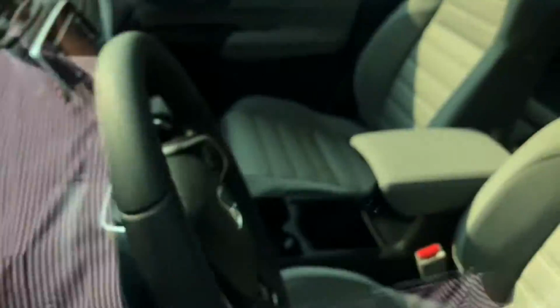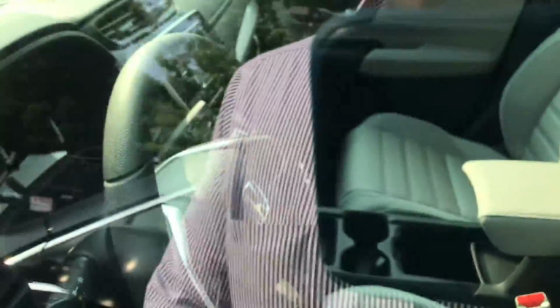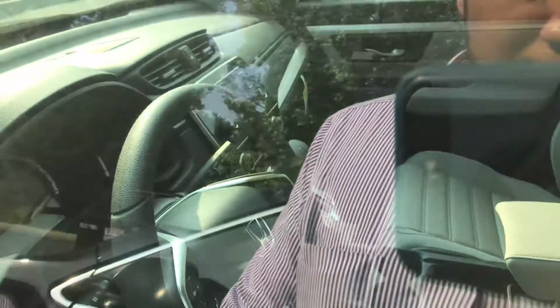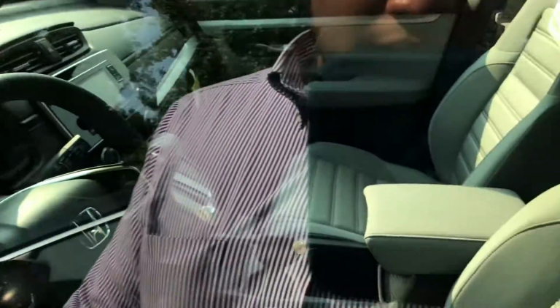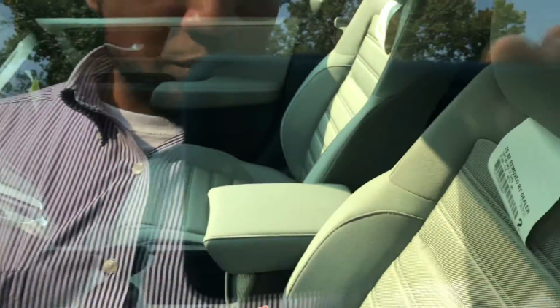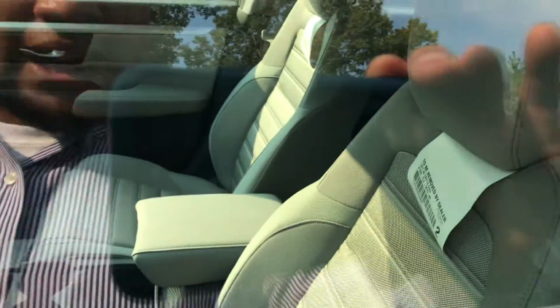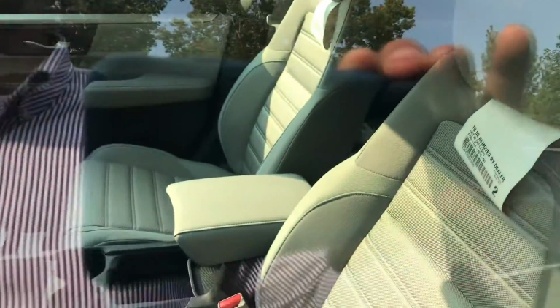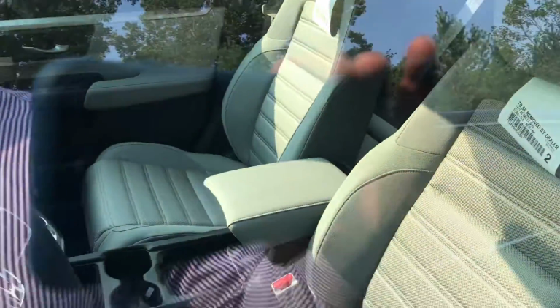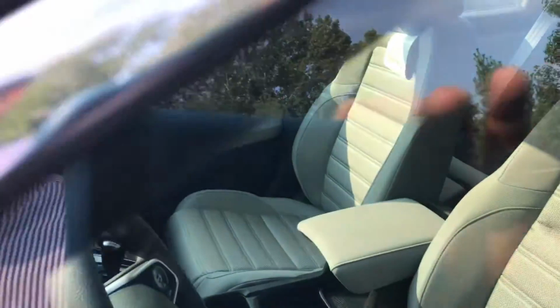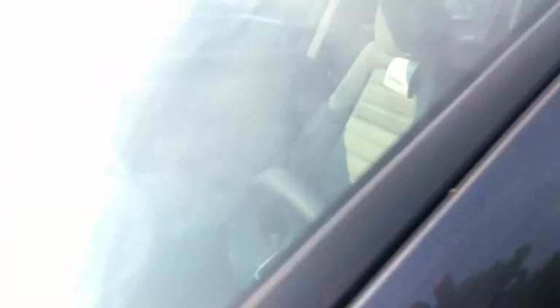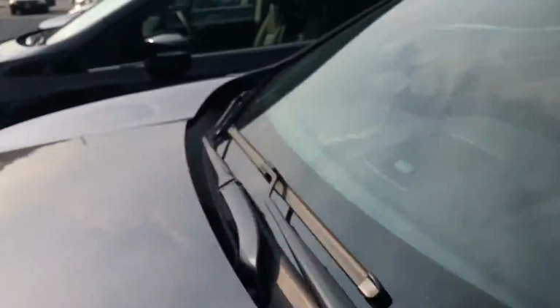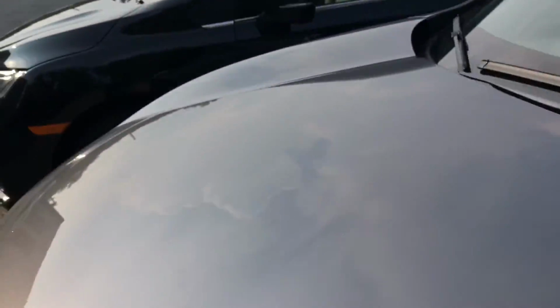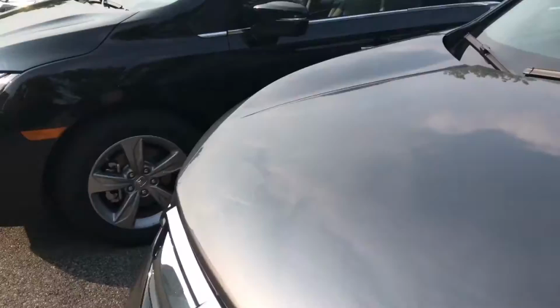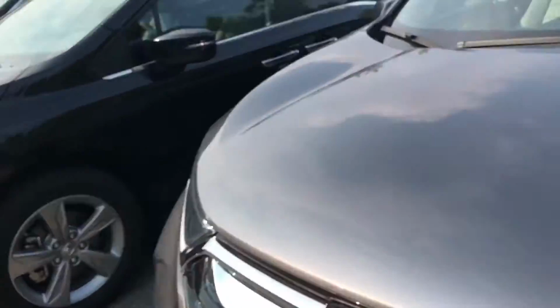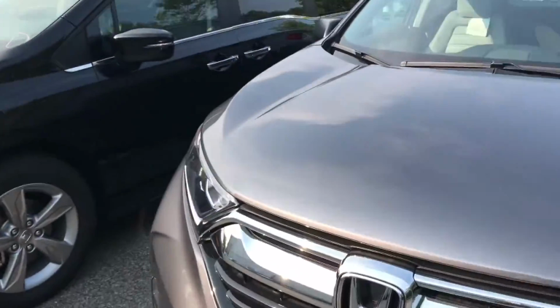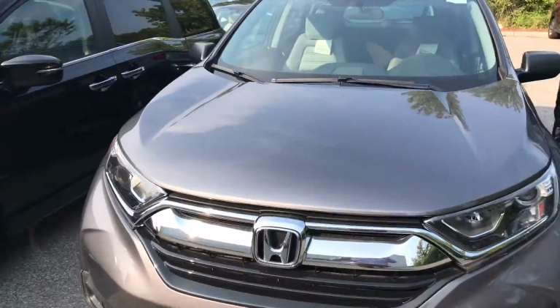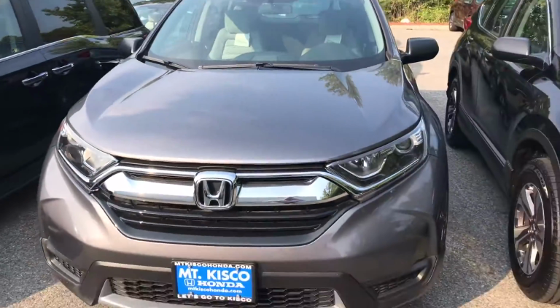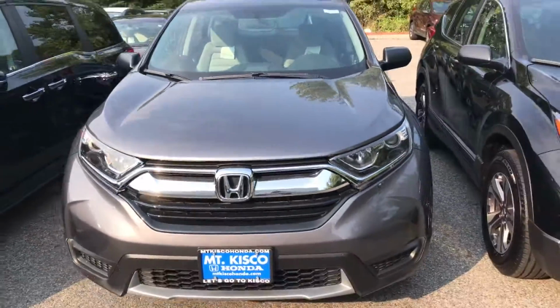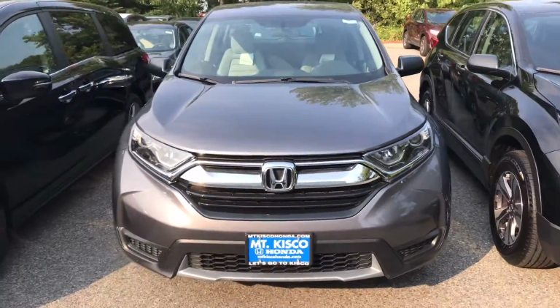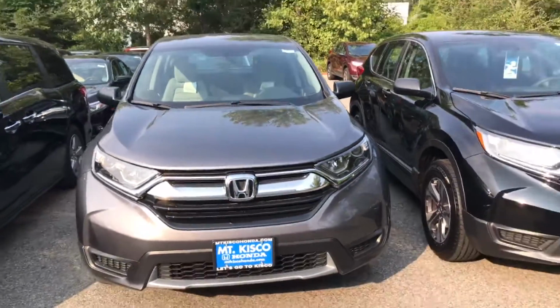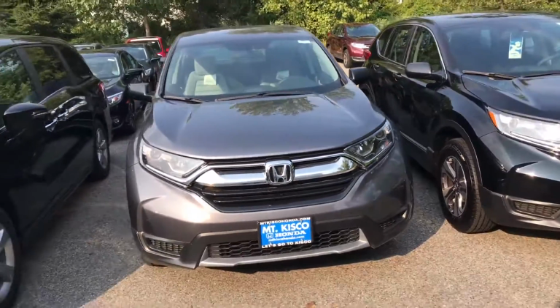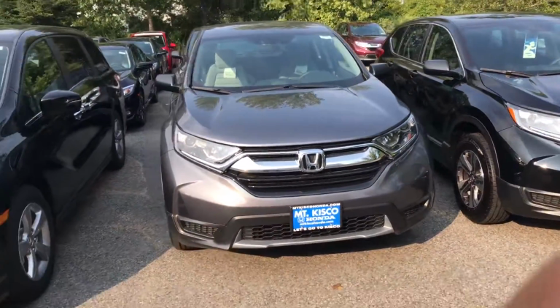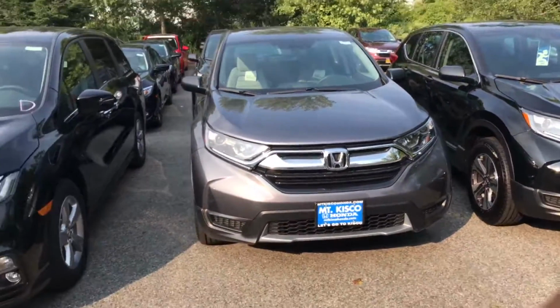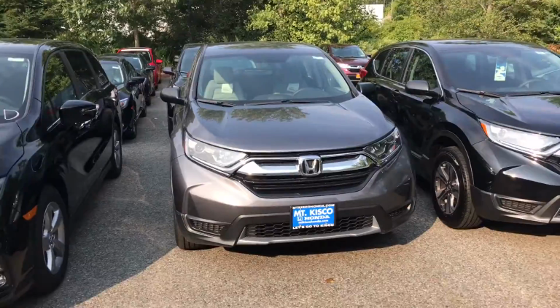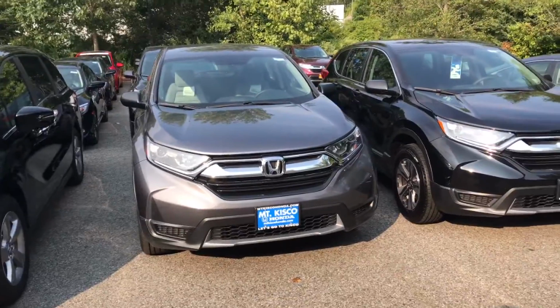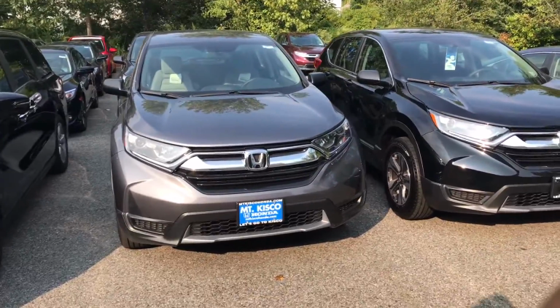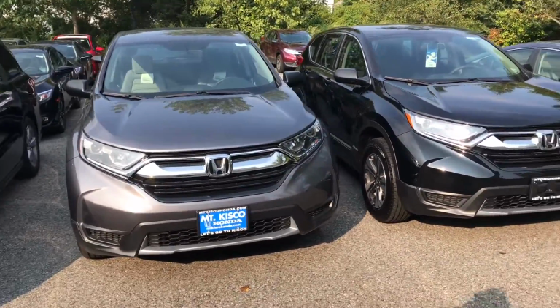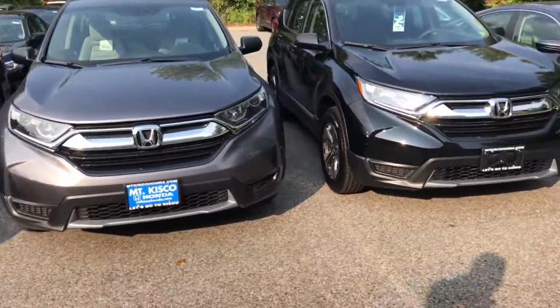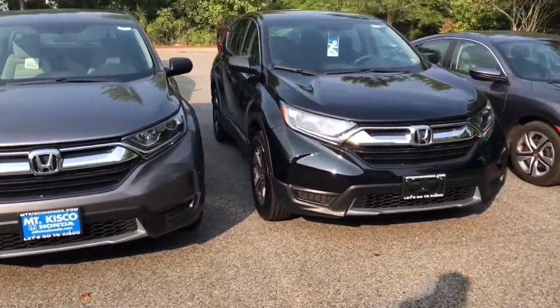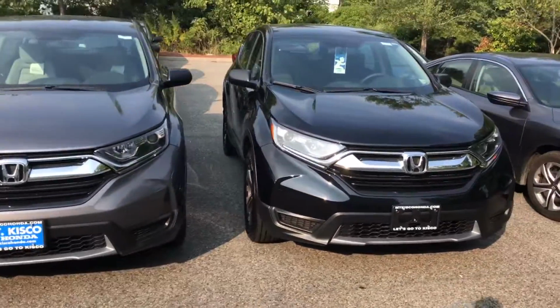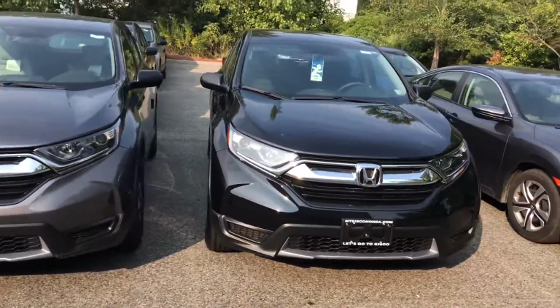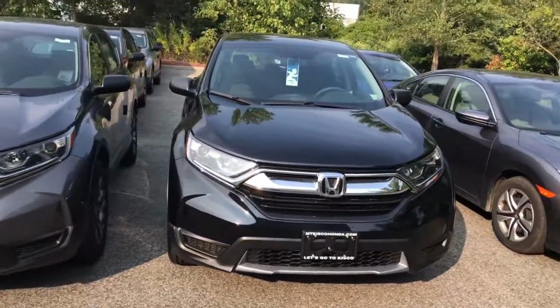I definitely recommend you come on in and take it for a test drive — it's an amazing vehicle, drives and handles great. It has cloth seats, as you can see the fabric is very high quality. We do have a lot of colors as an option; this is our modern steel, which is a dark gray, and this is our black.